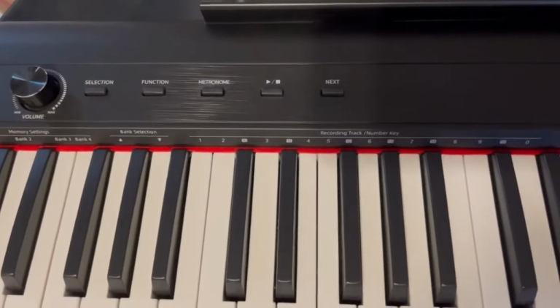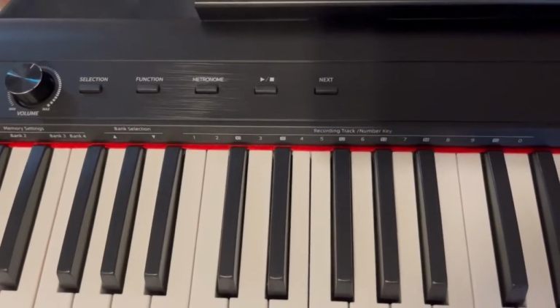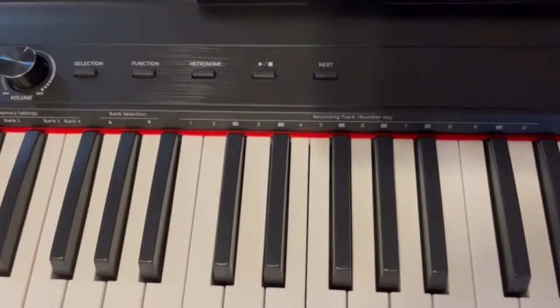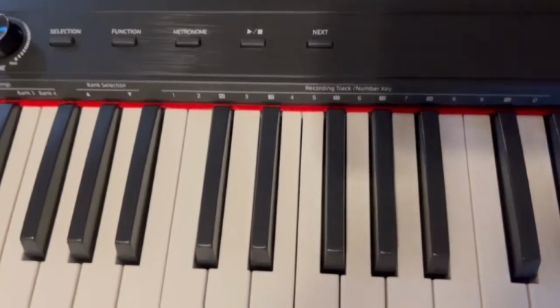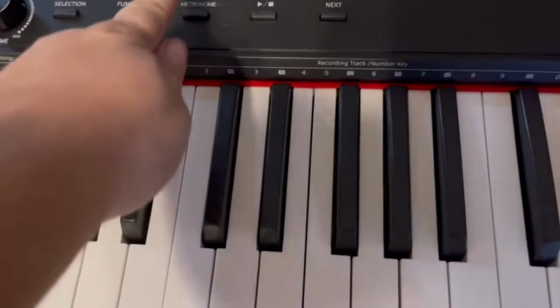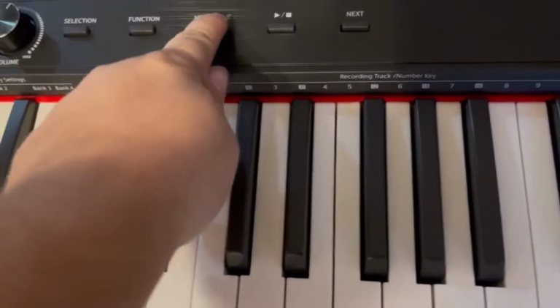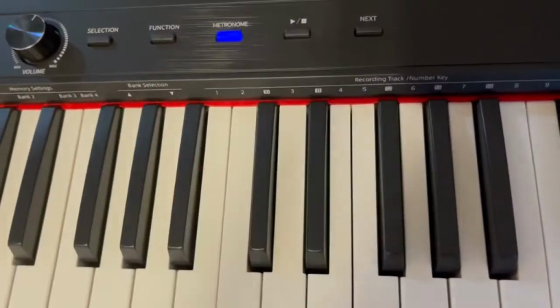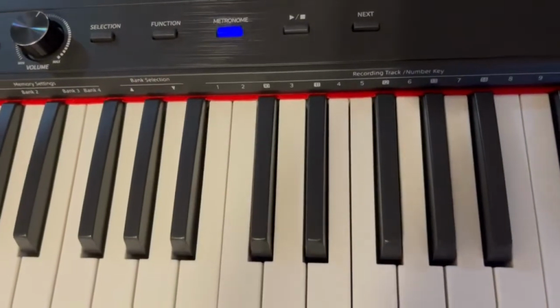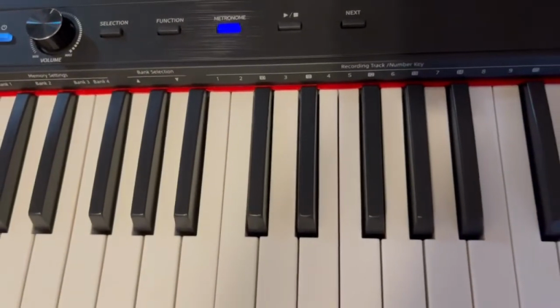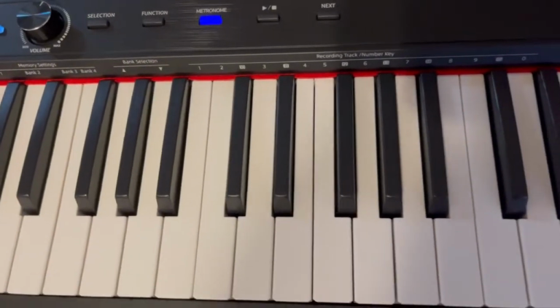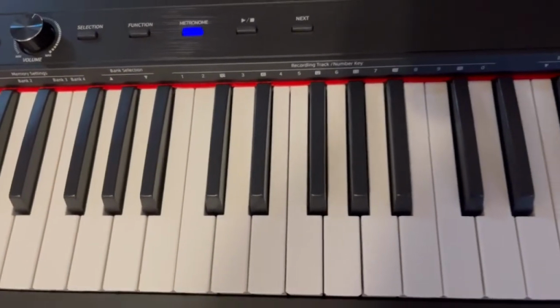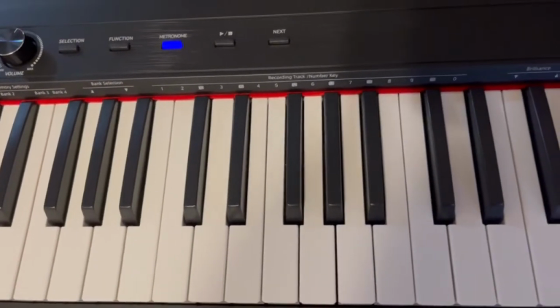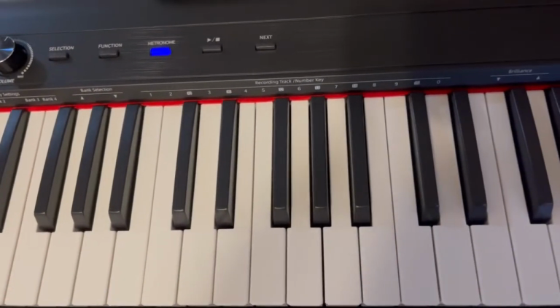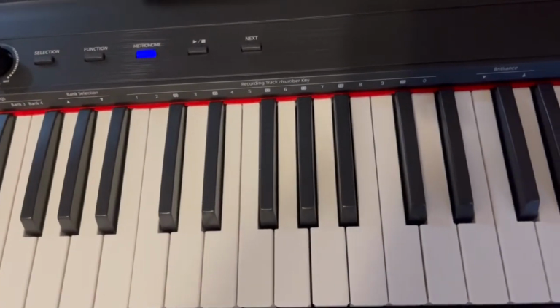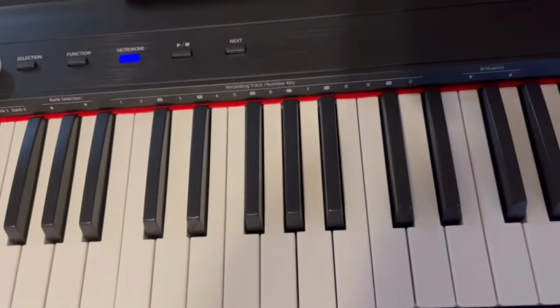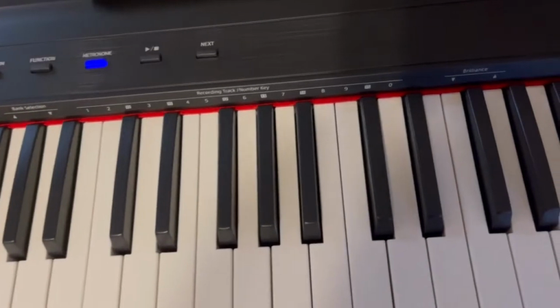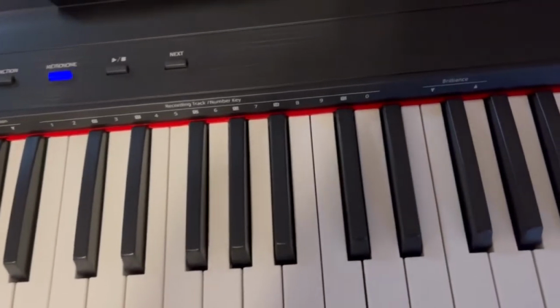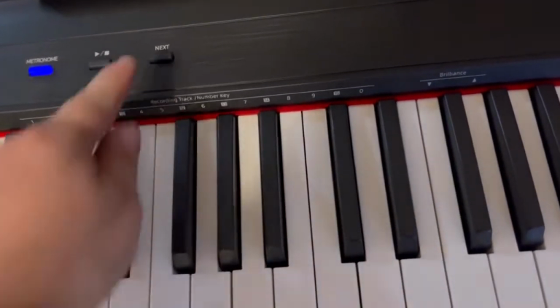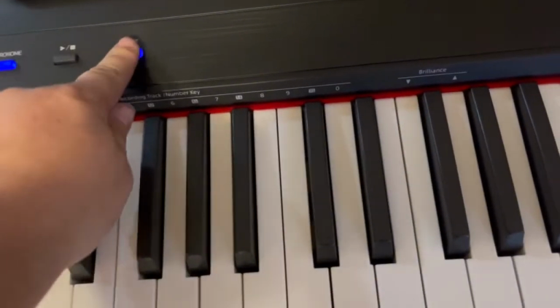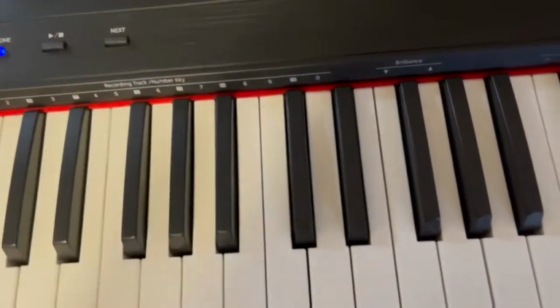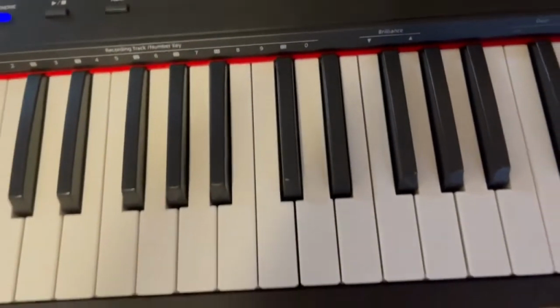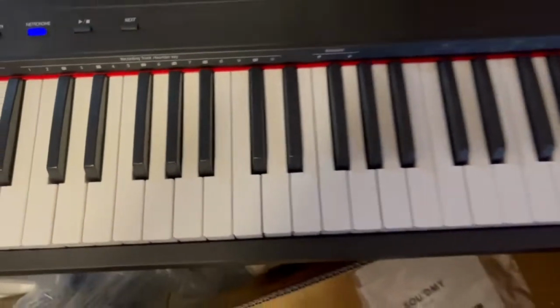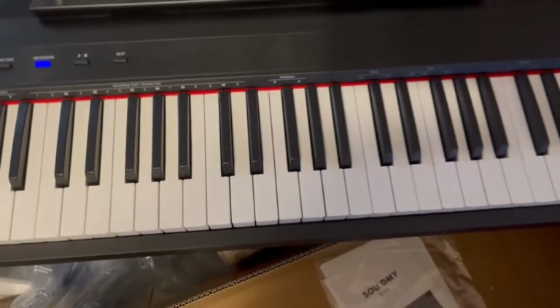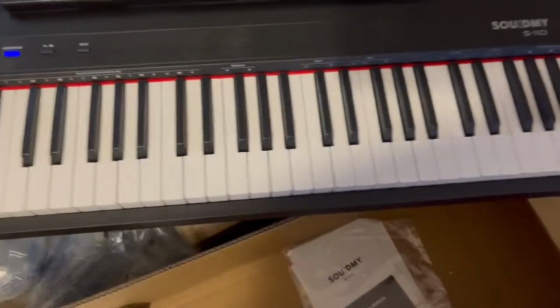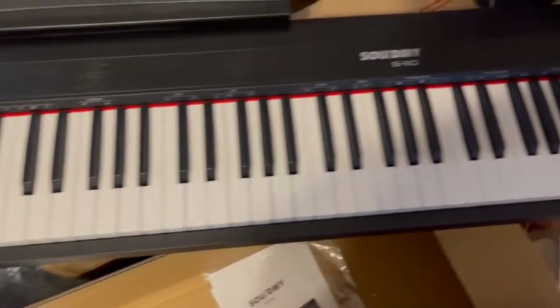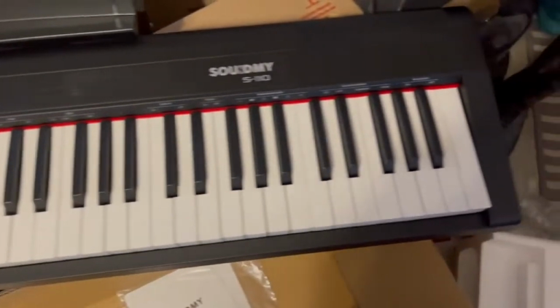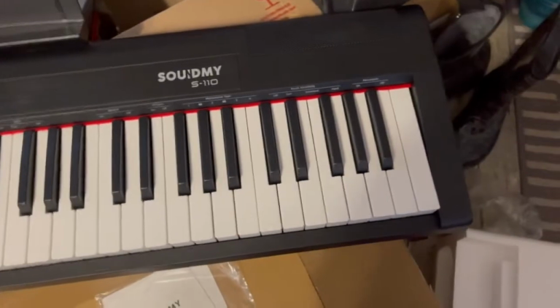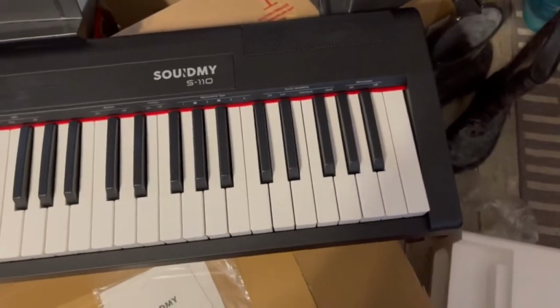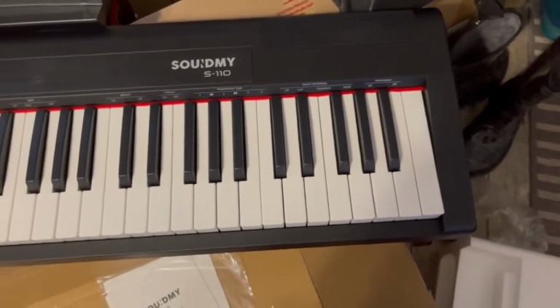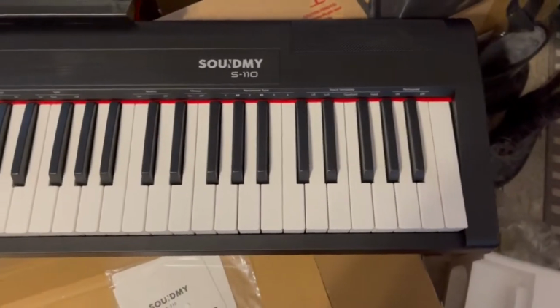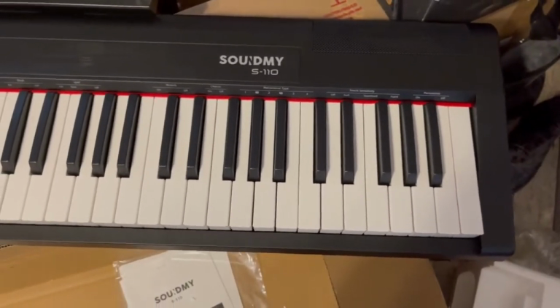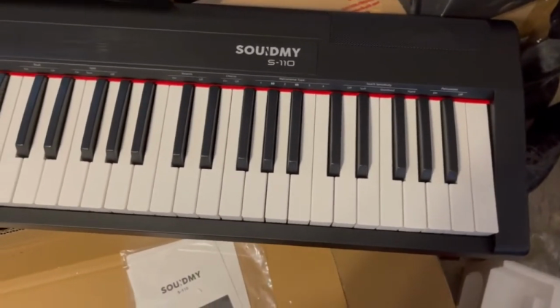It even includes a metronome to help you with your timing, and you can set it up on different kinds. It includes a full keyboard — you have all your keys, not just those shorter ones. This has everything.